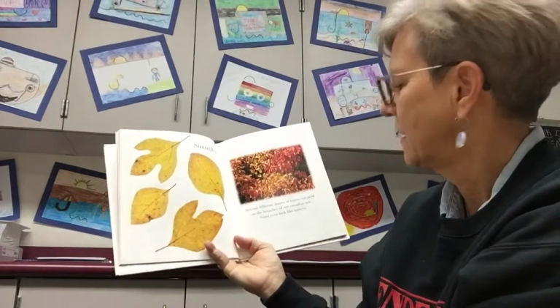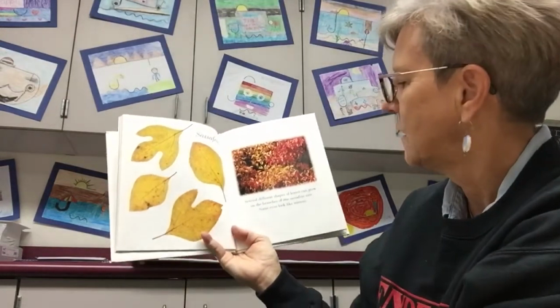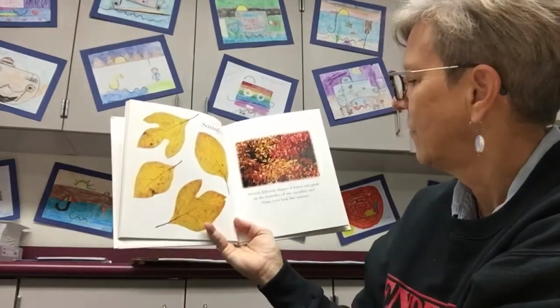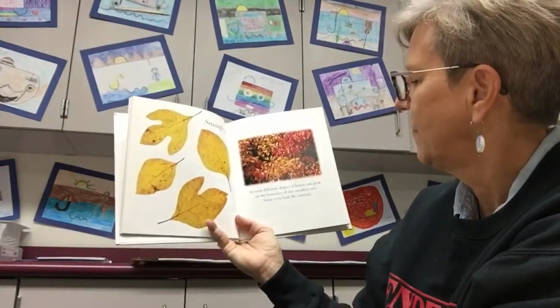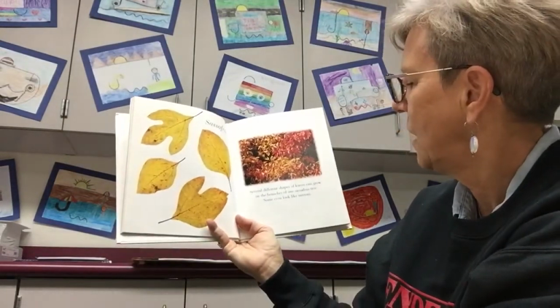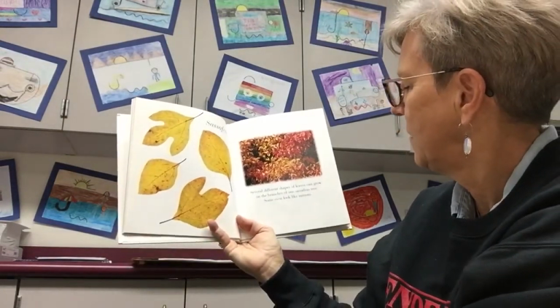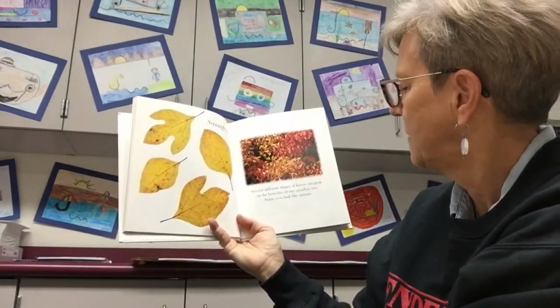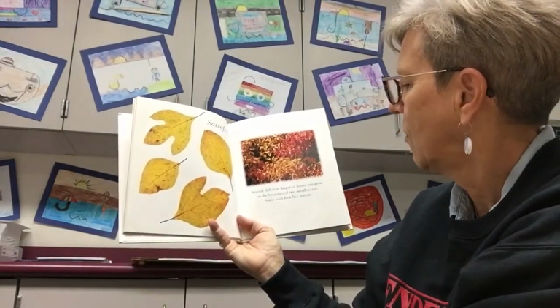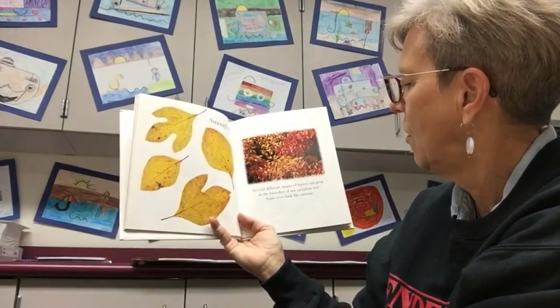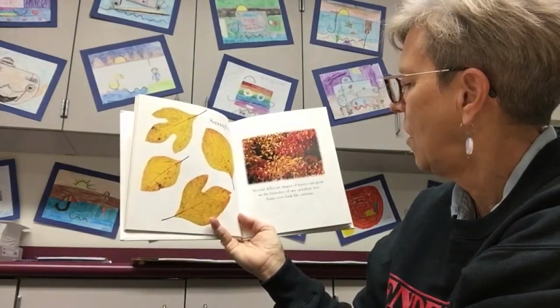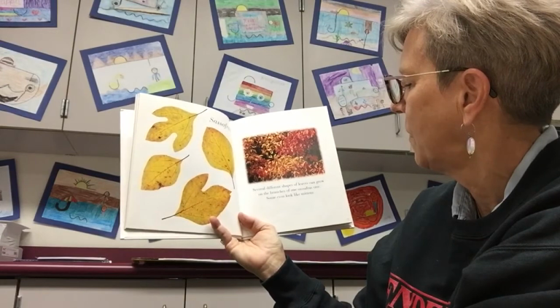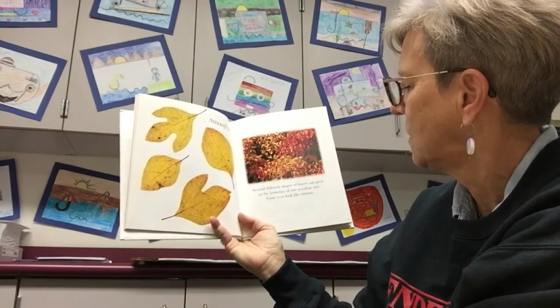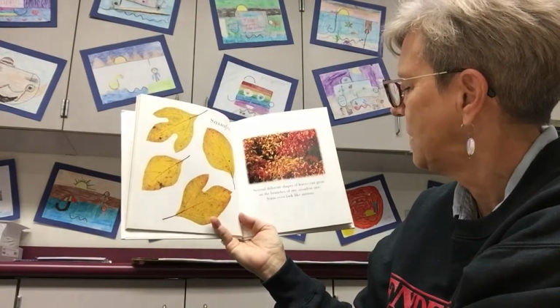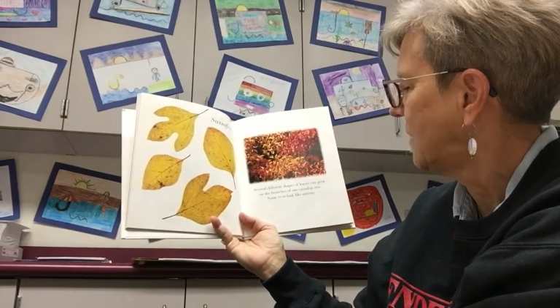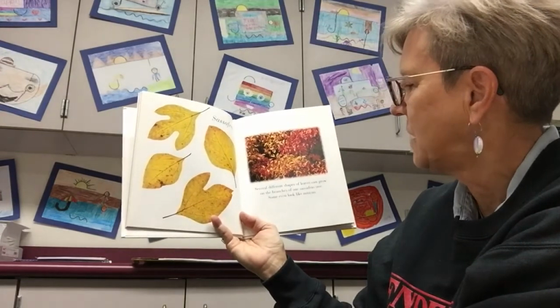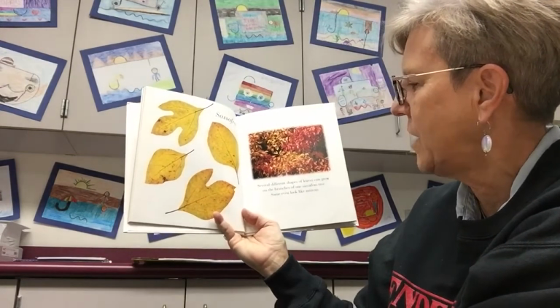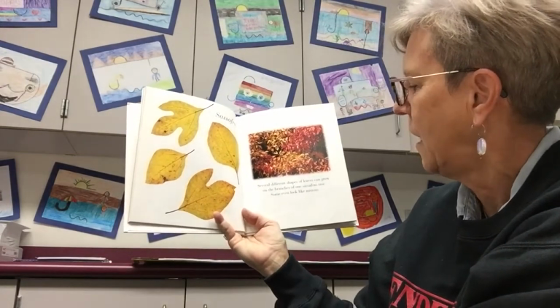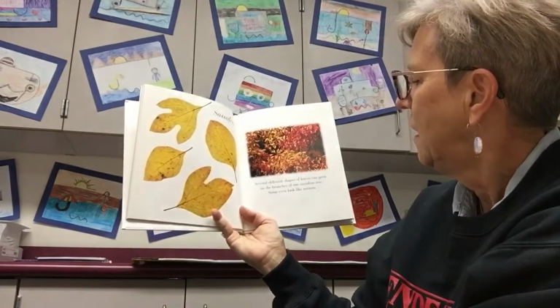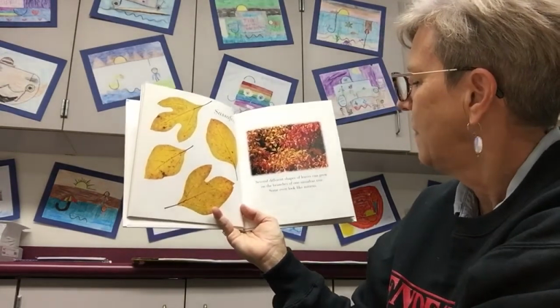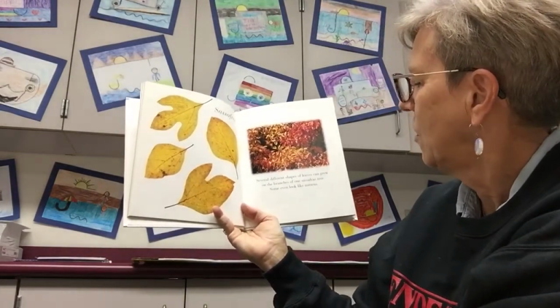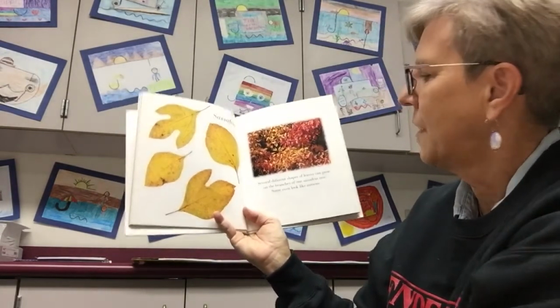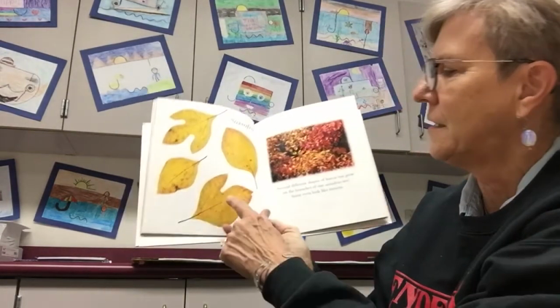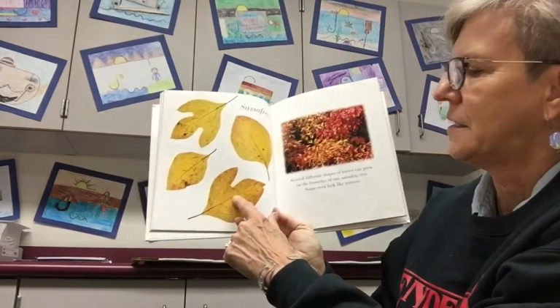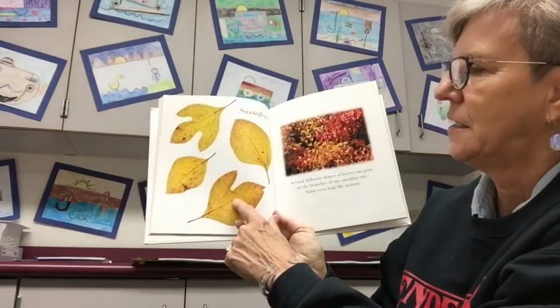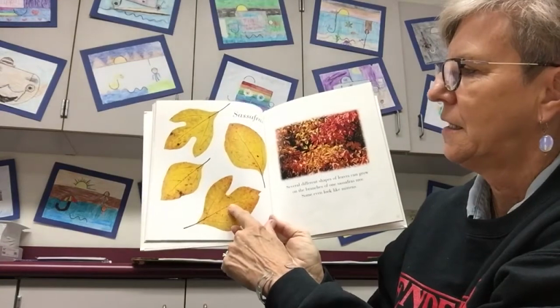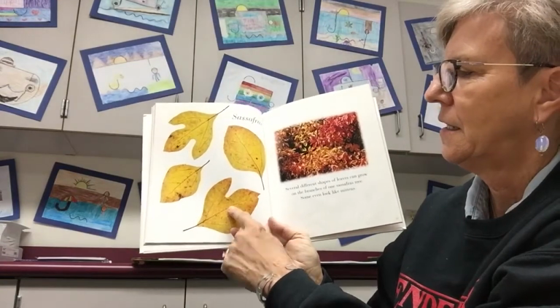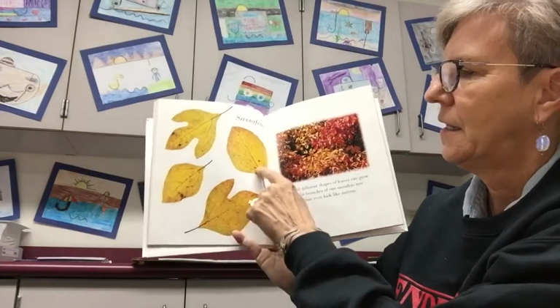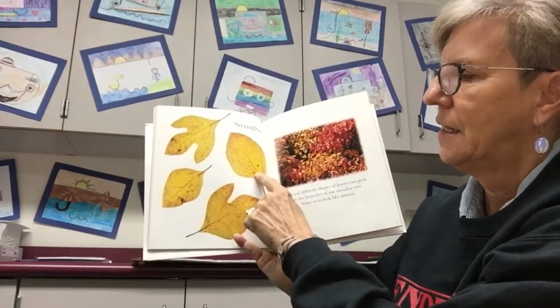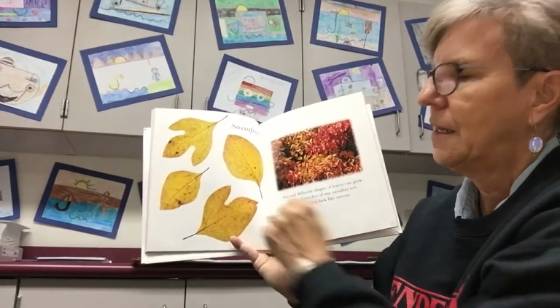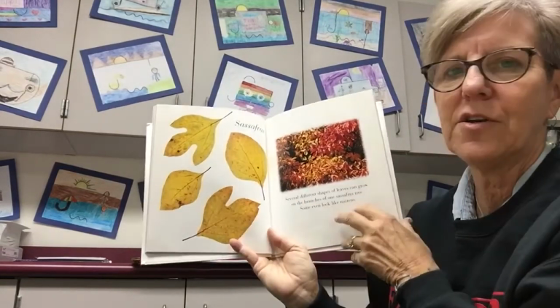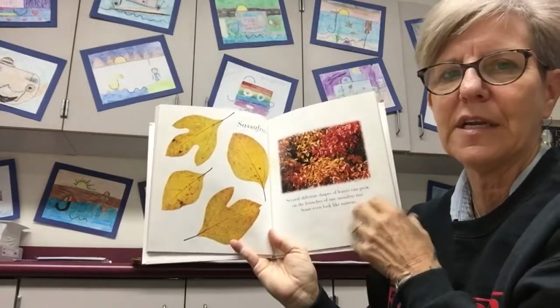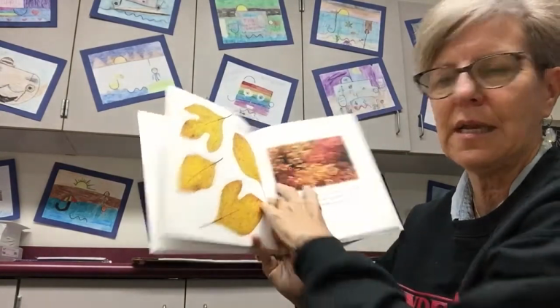Sassafras. Several different shapes of leaves can grow on the branches of one sassafras tree. Some even look like mittens. They're different — isn't that neat?